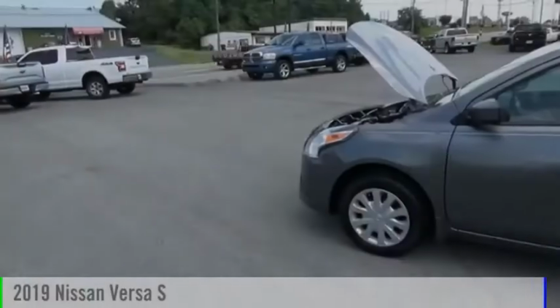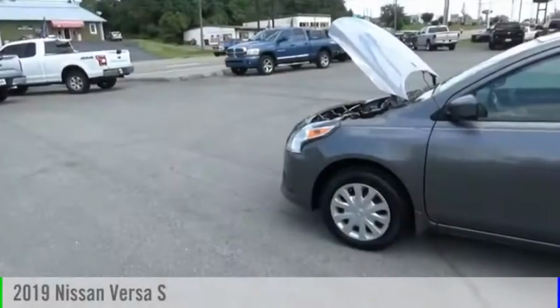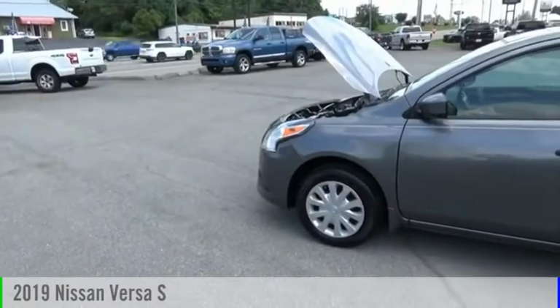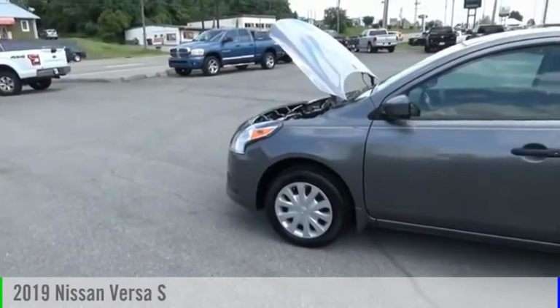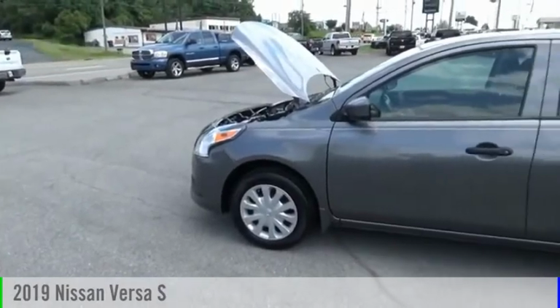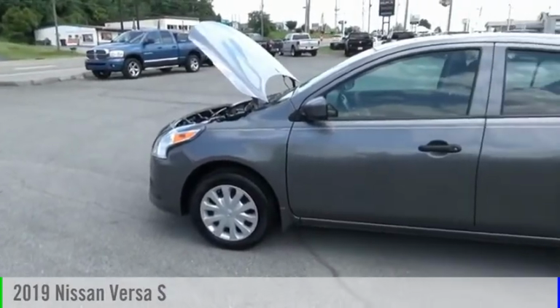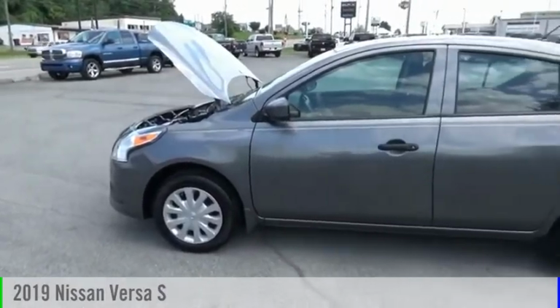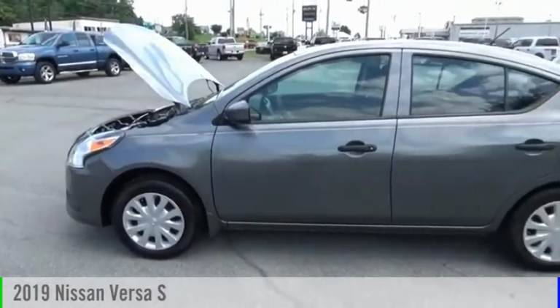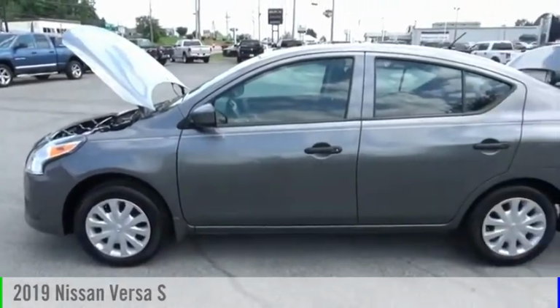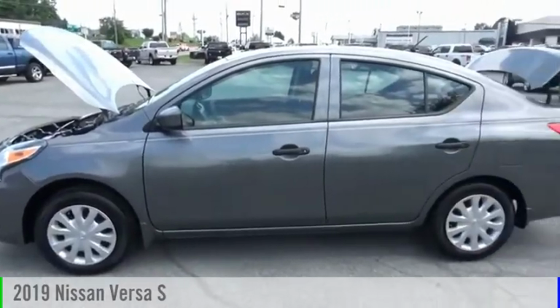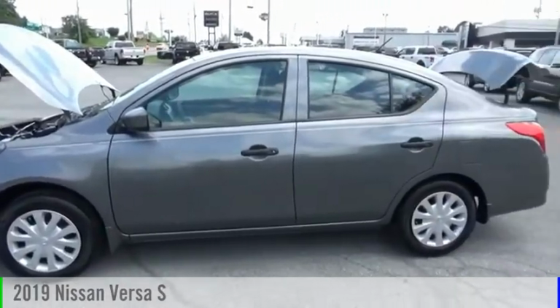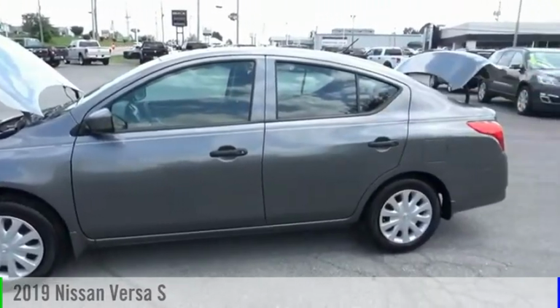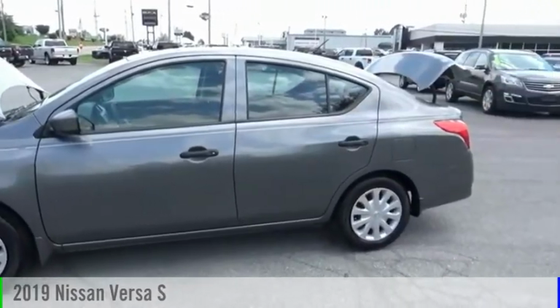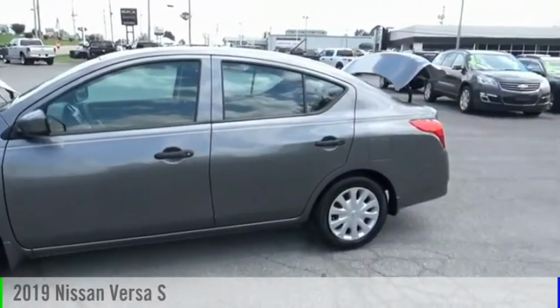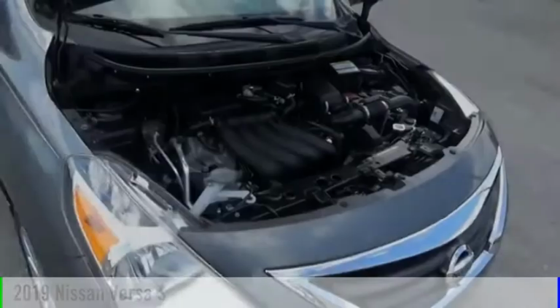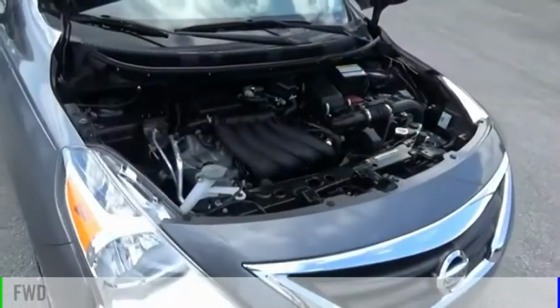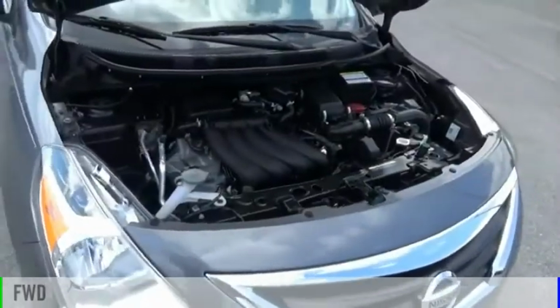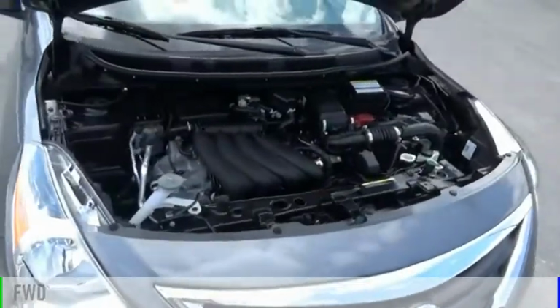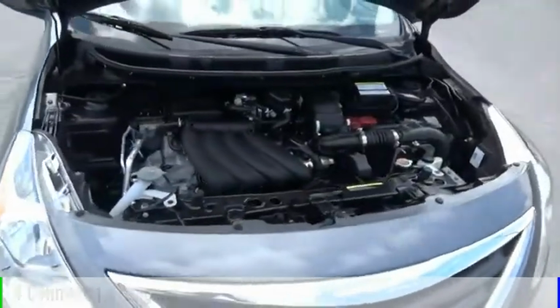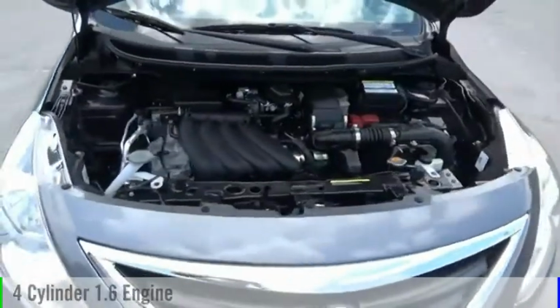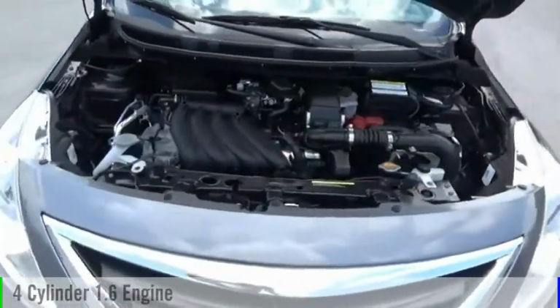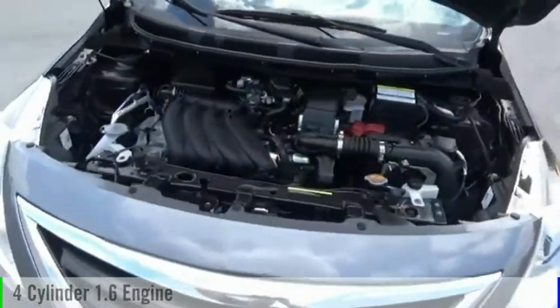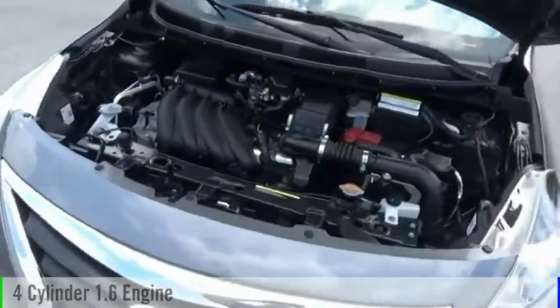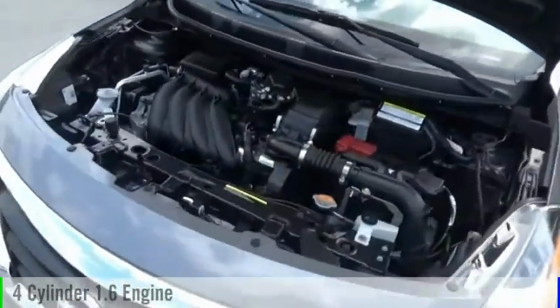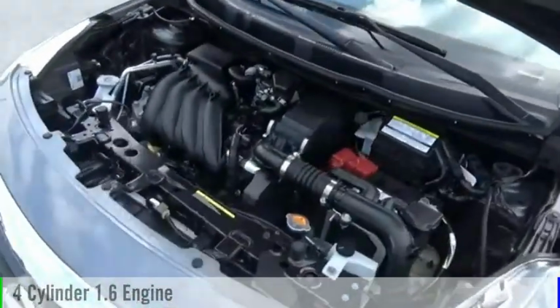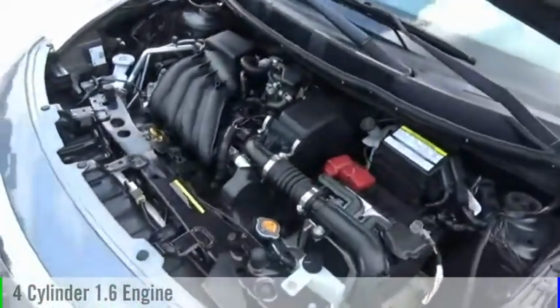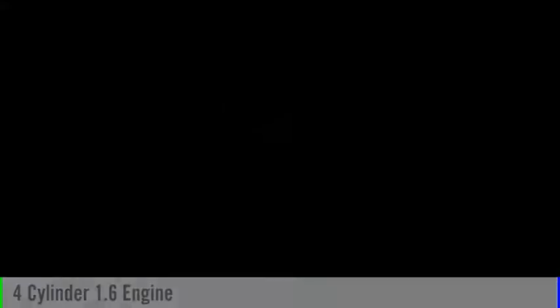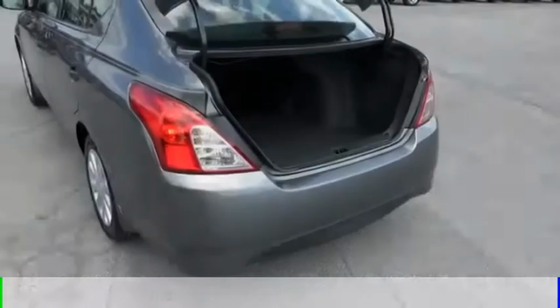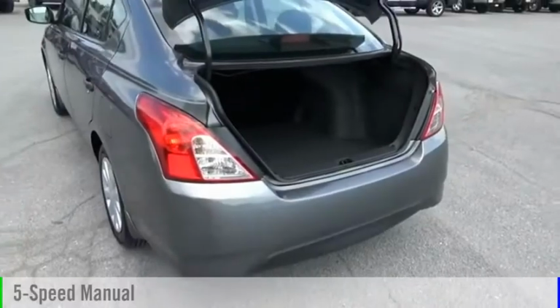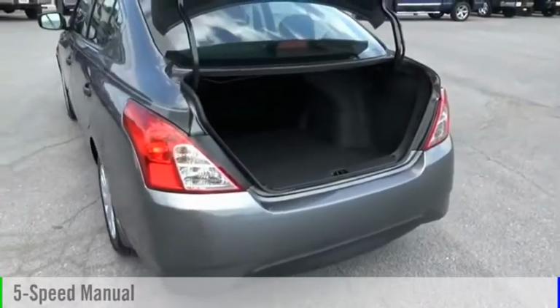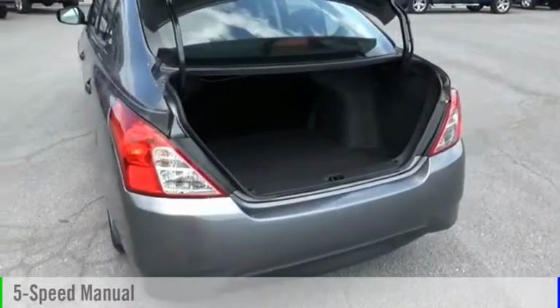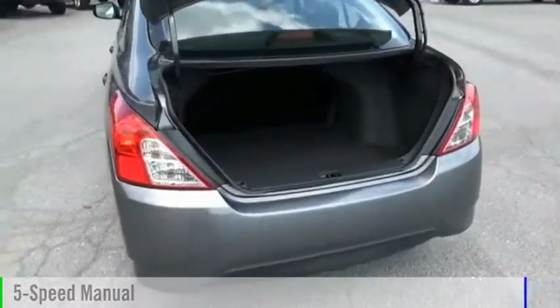Make a great choice today with the 2019 Versa. This vehicle is powered by a front-wheel drive, four-cylinder, 1.6-liter engine, and comes with a five-speed manual transmission.